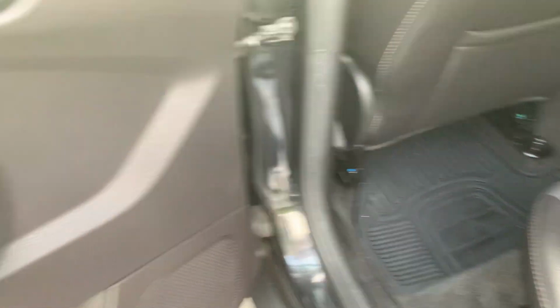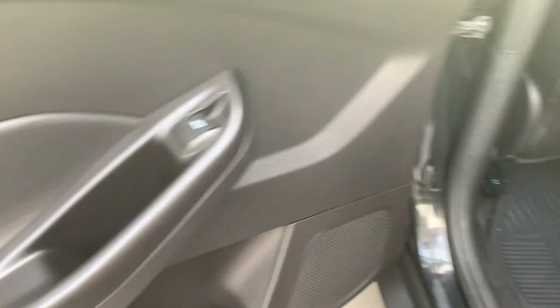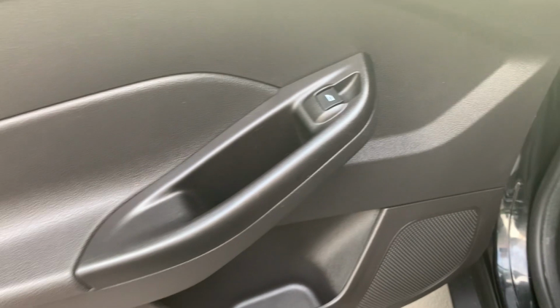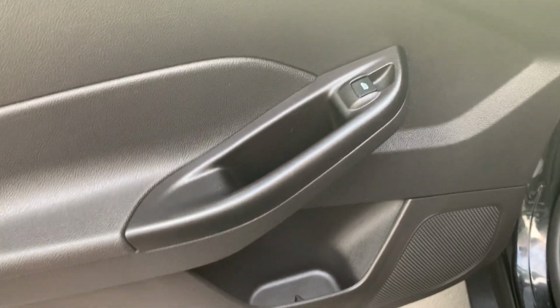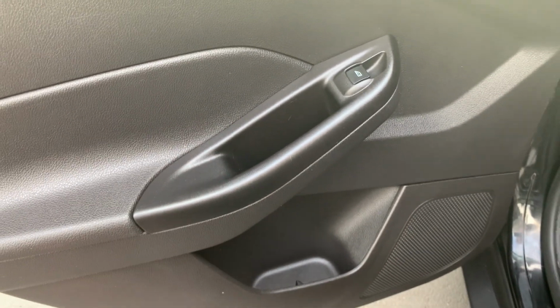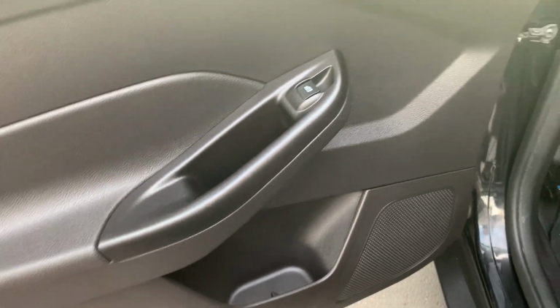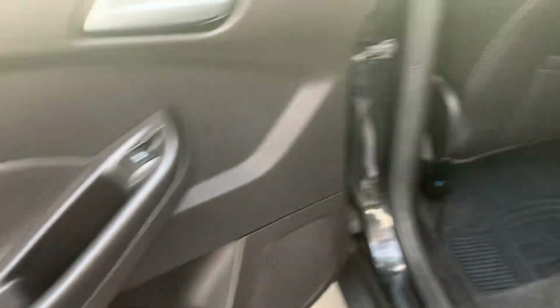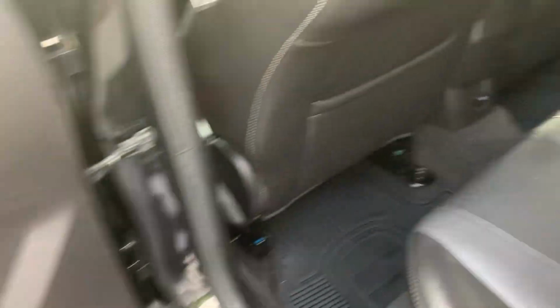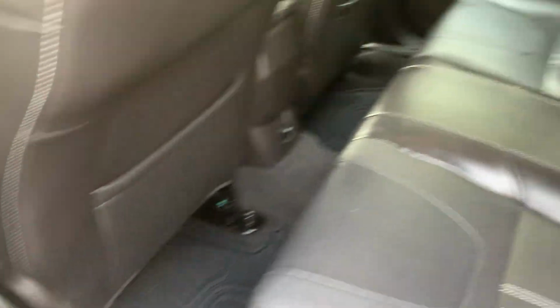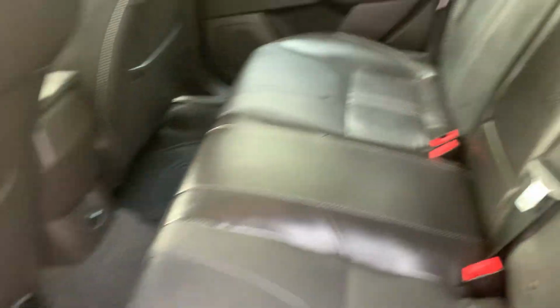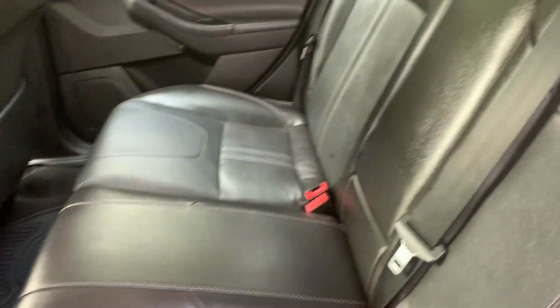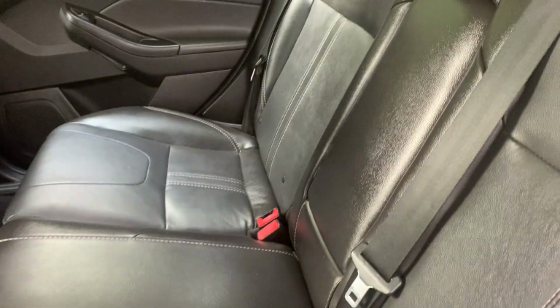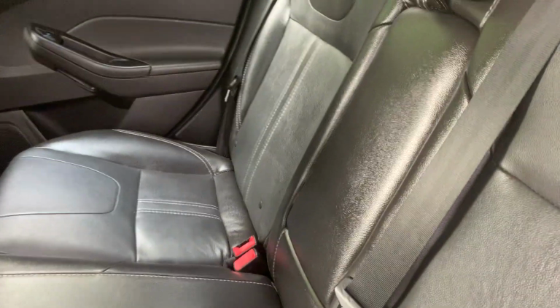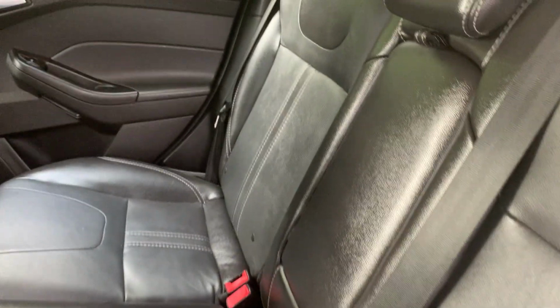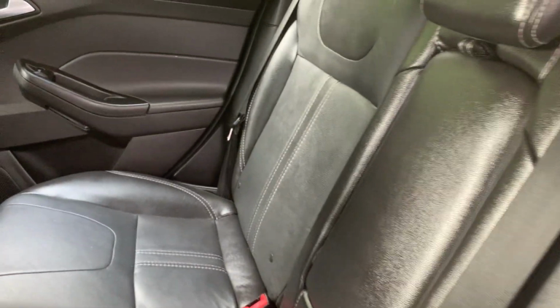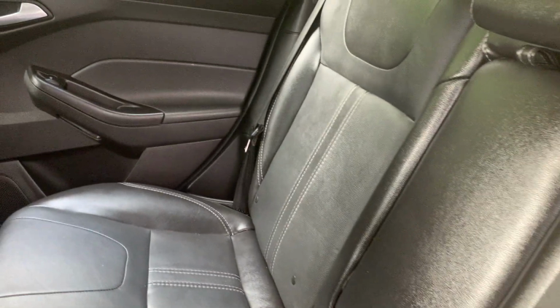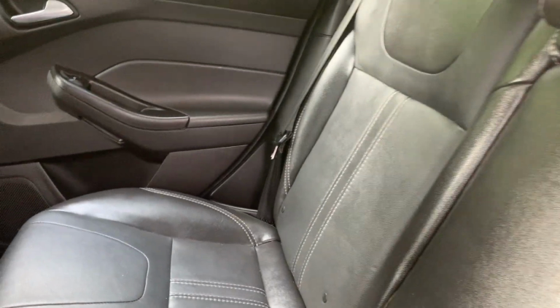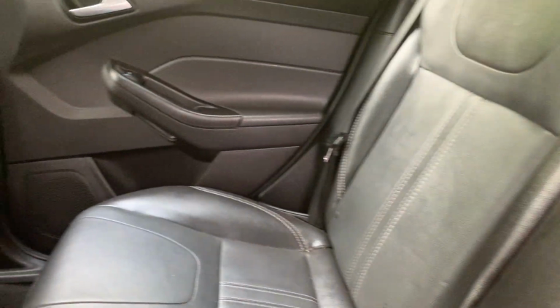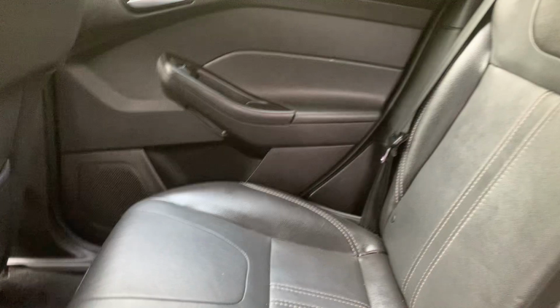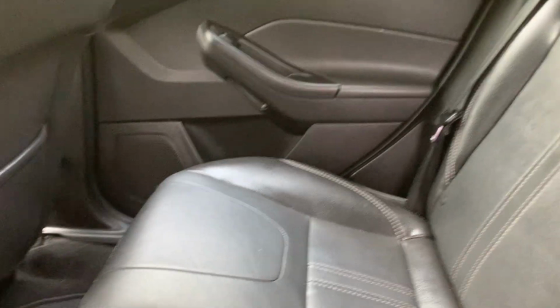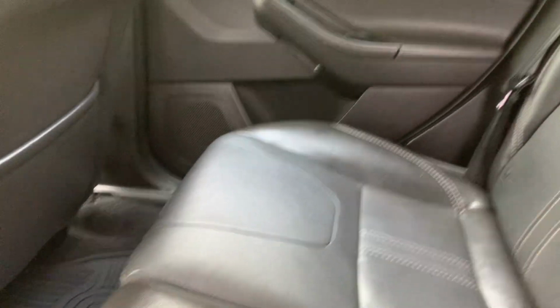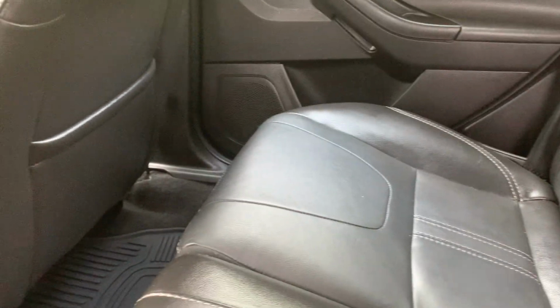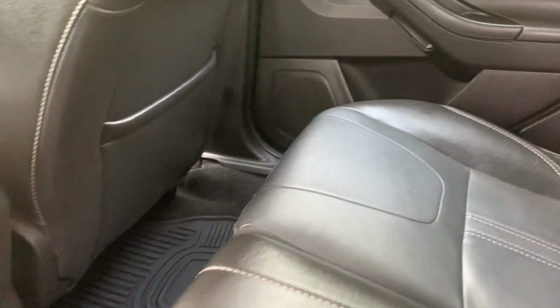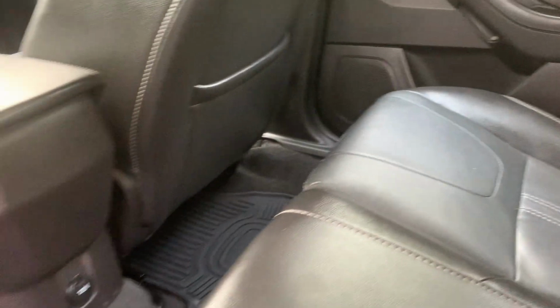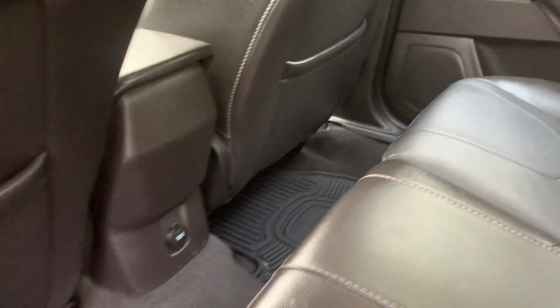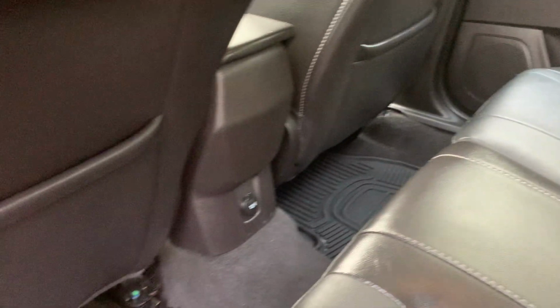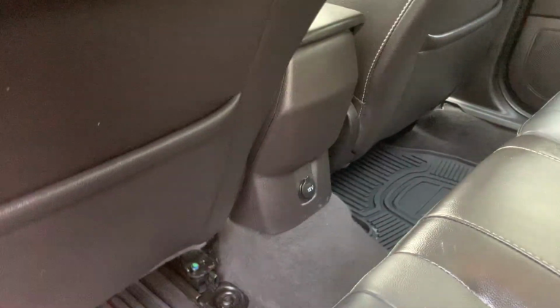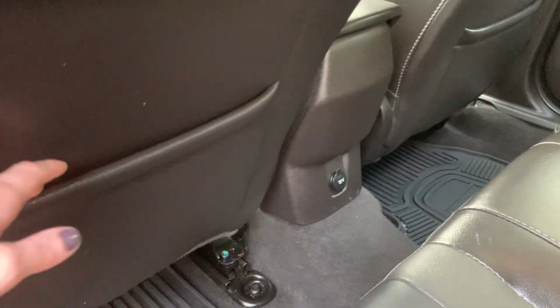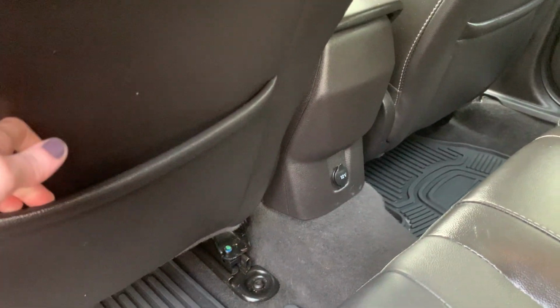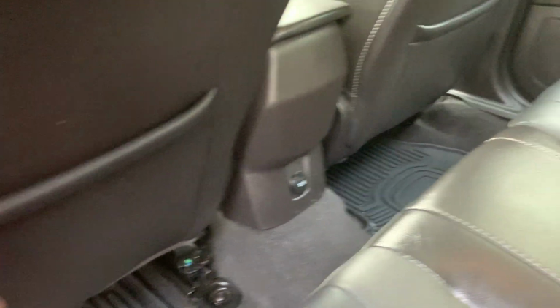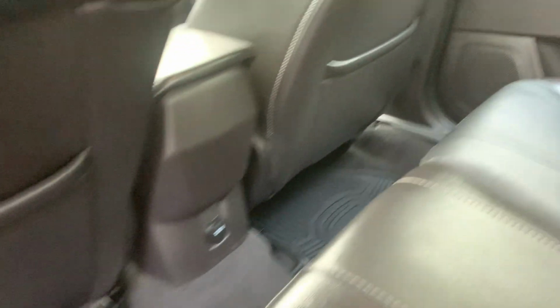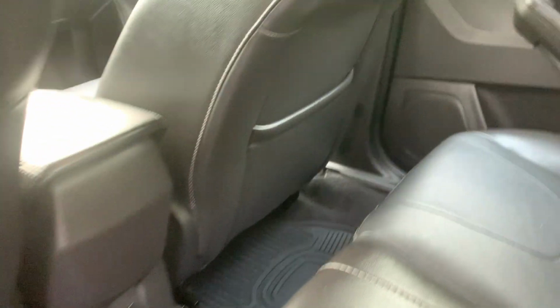Rear door panel storage, rear folding middle console with cup holders, rear seat pocket bag storage.